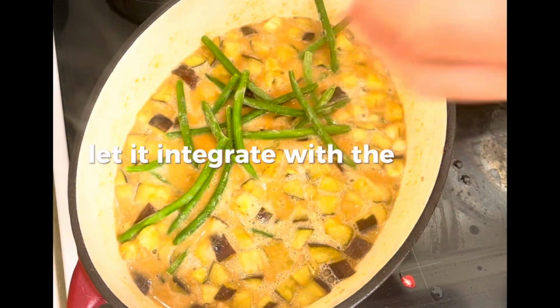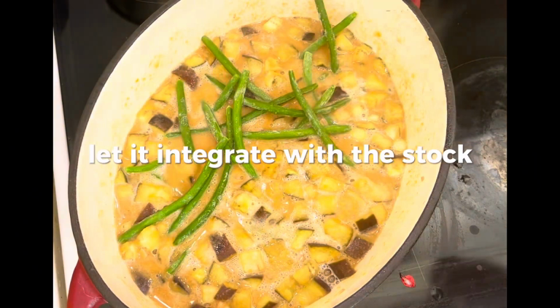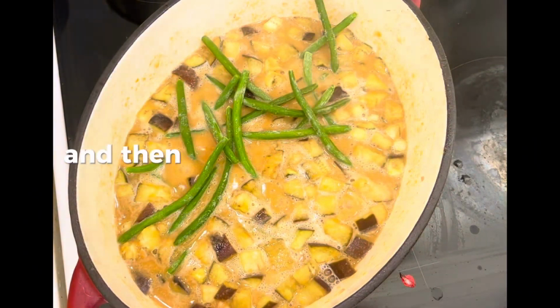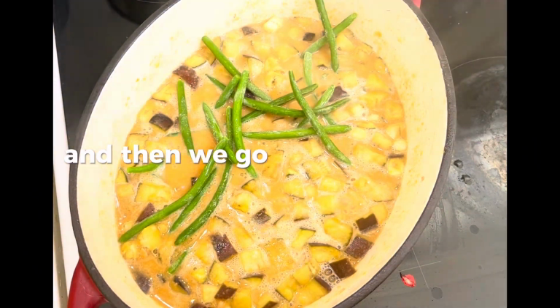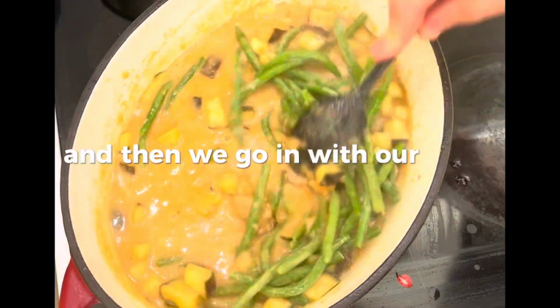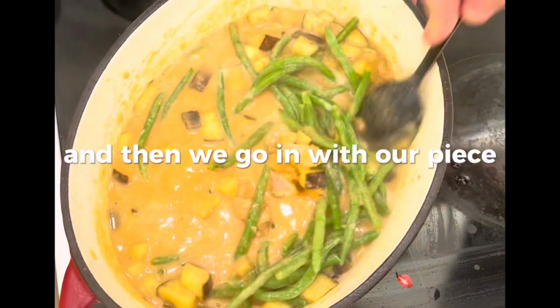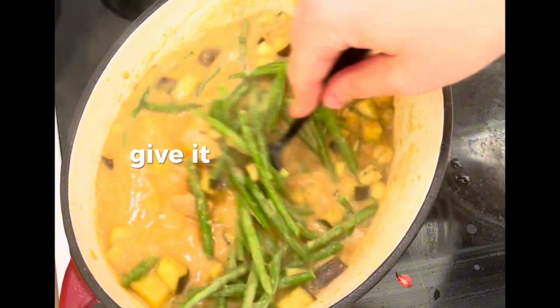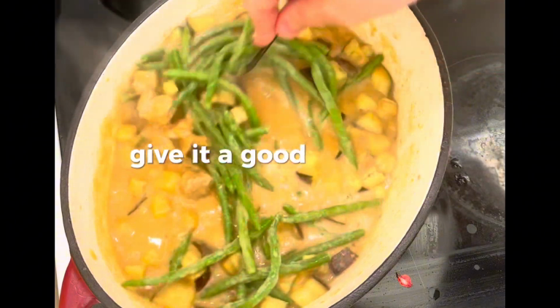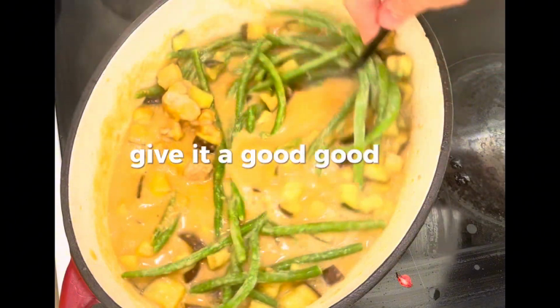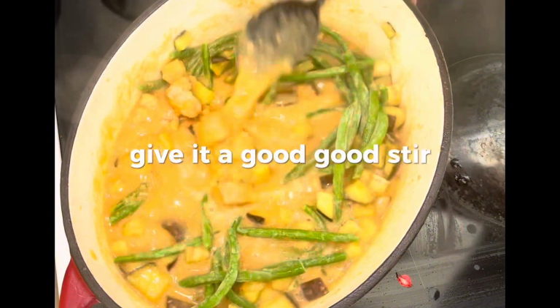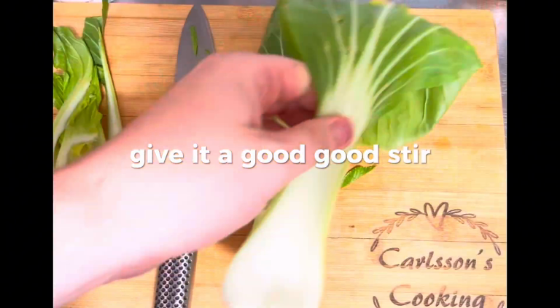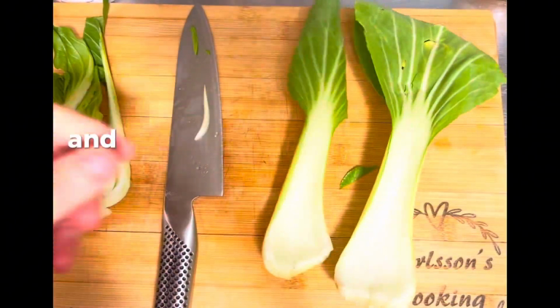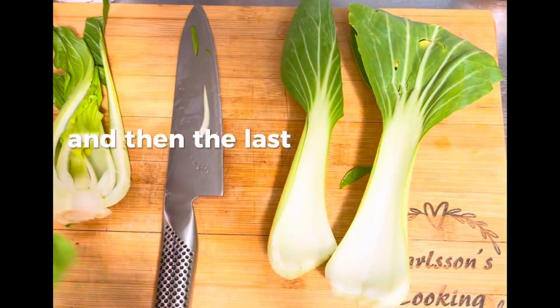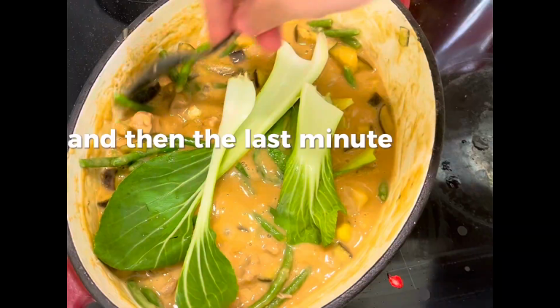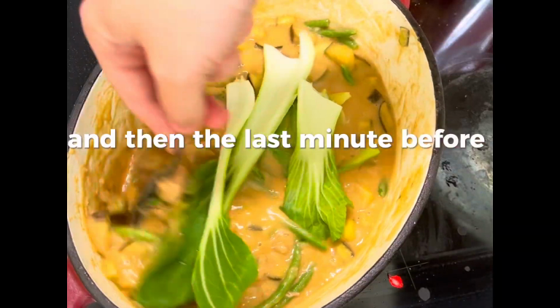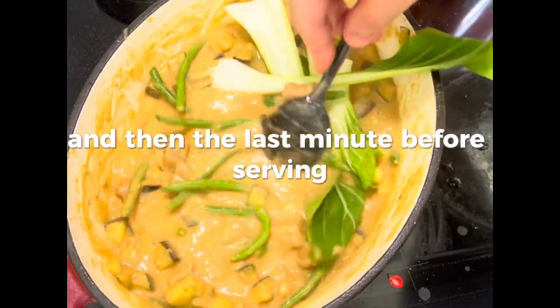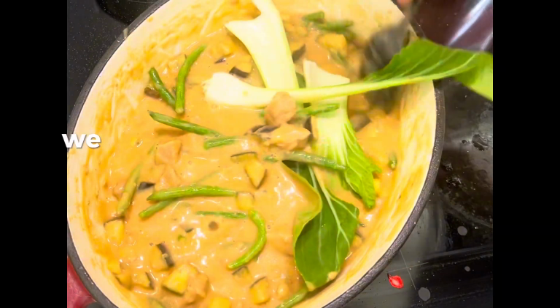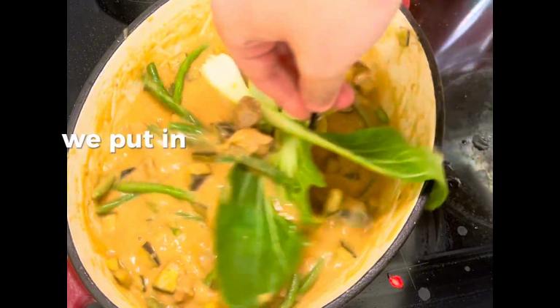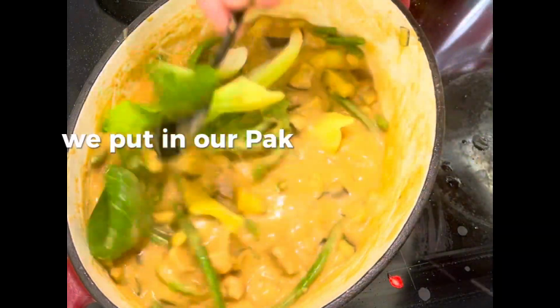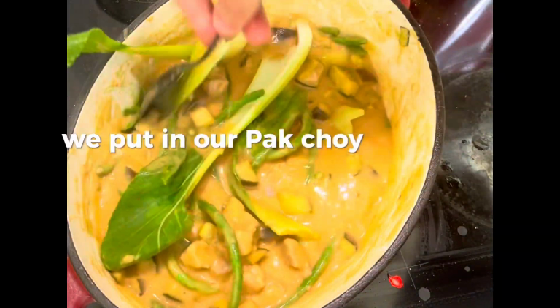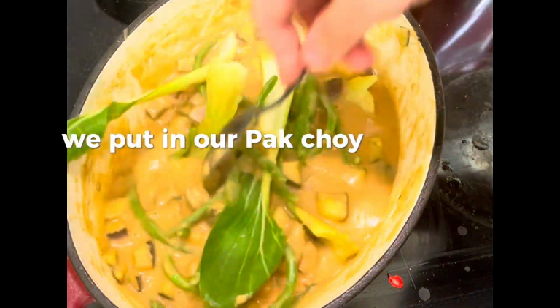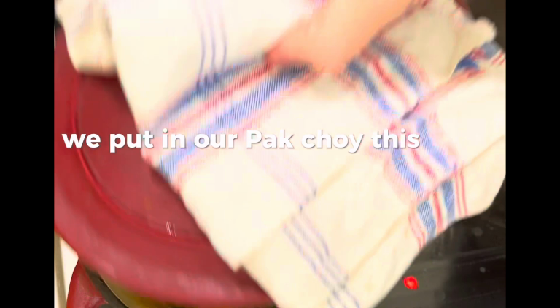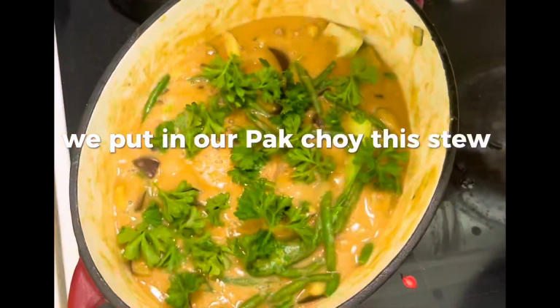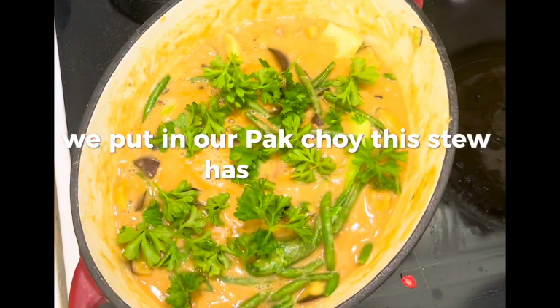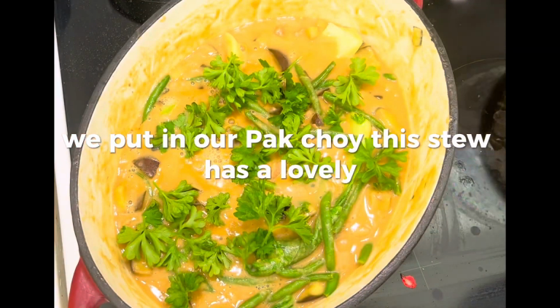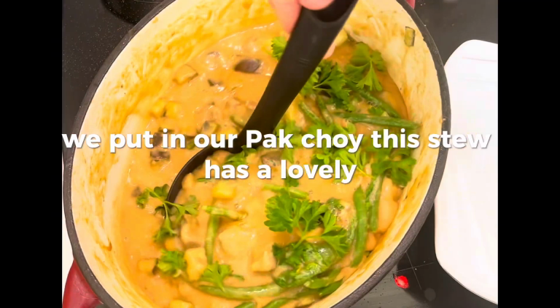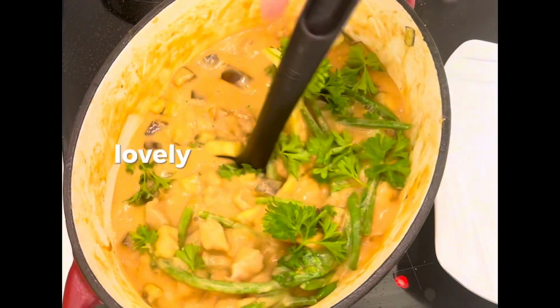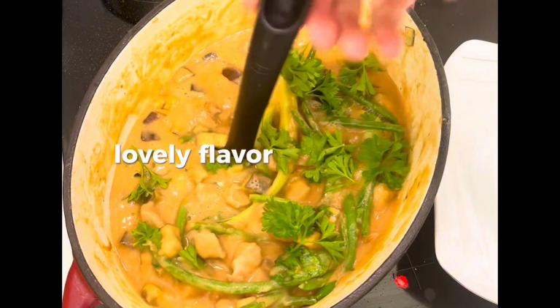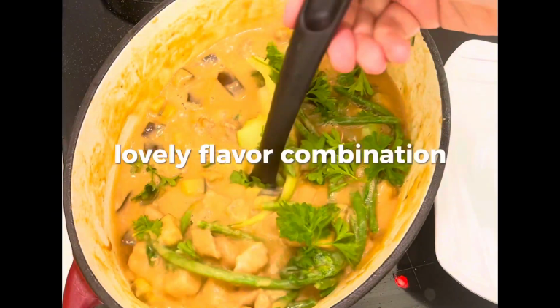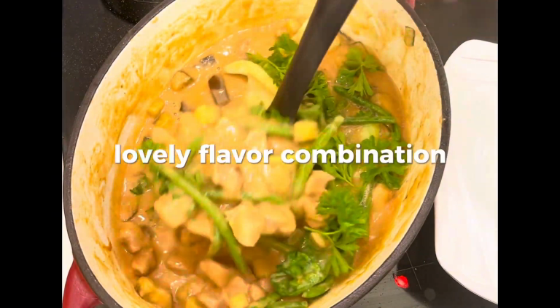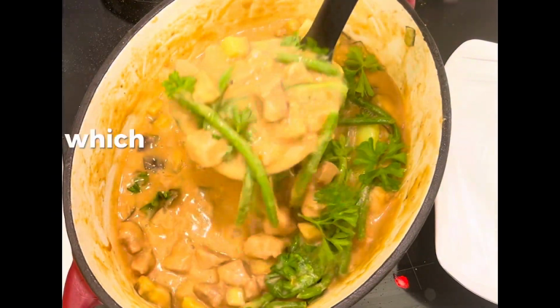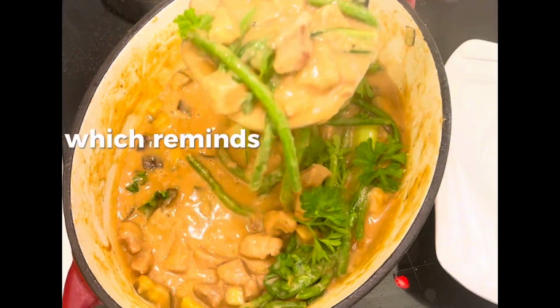Then go in with a lot of peanut butter and let it integrate with the stock. Then add your peas and give it a good stir. In the last few minutes before serving, put in your pak choi.